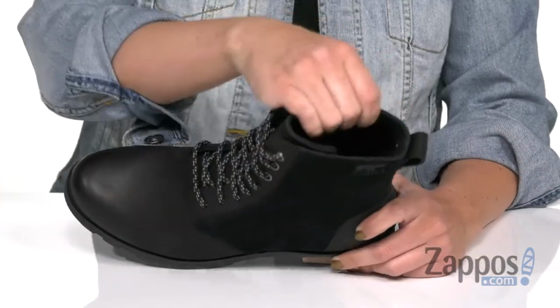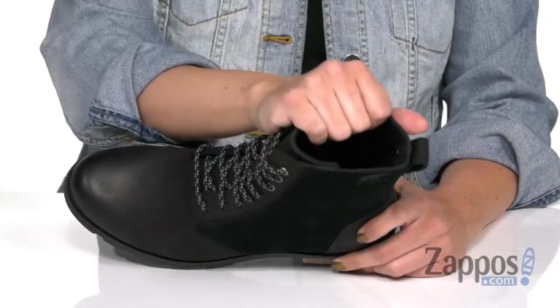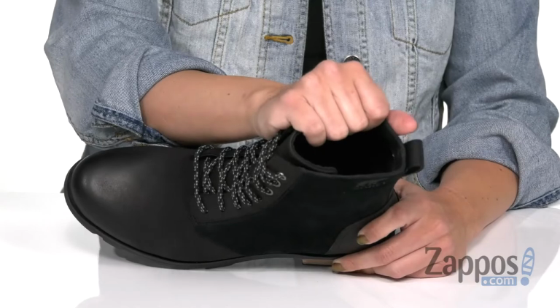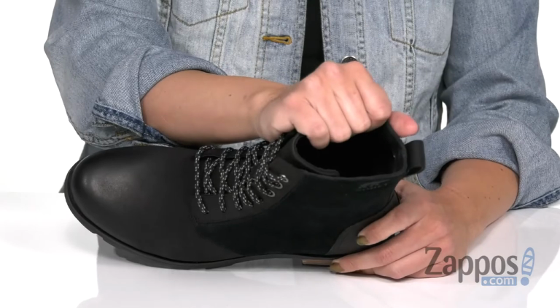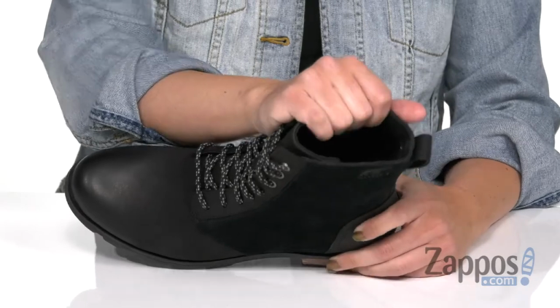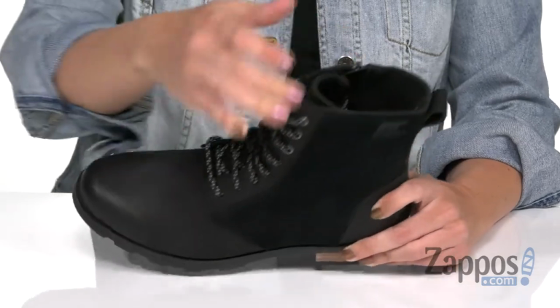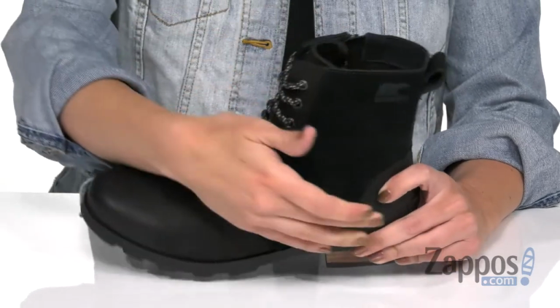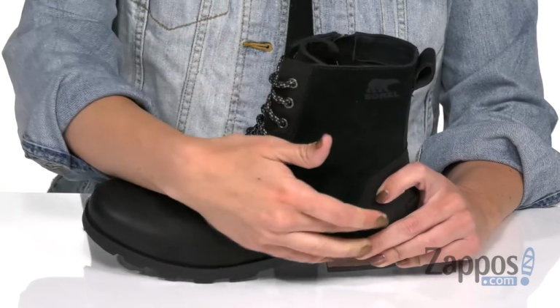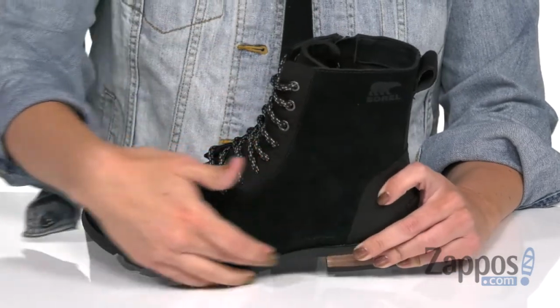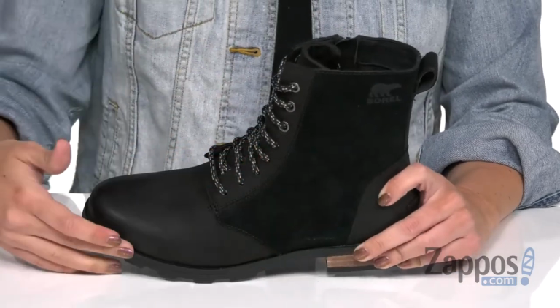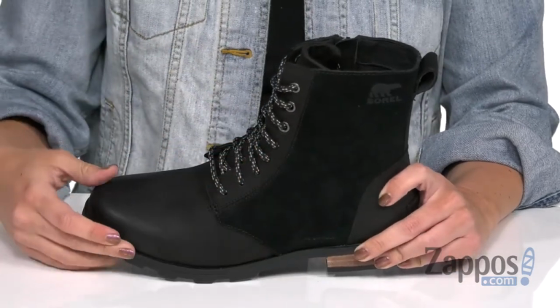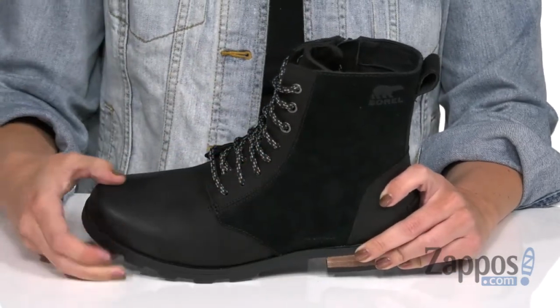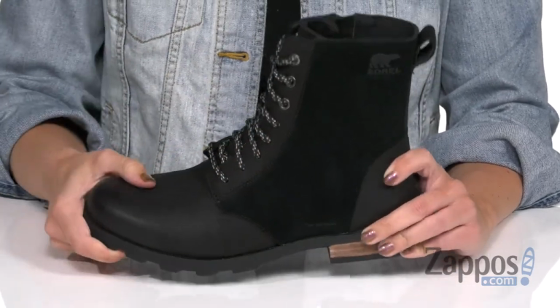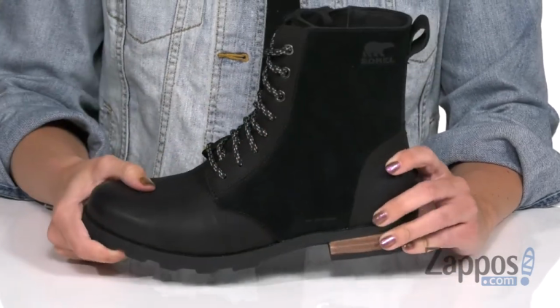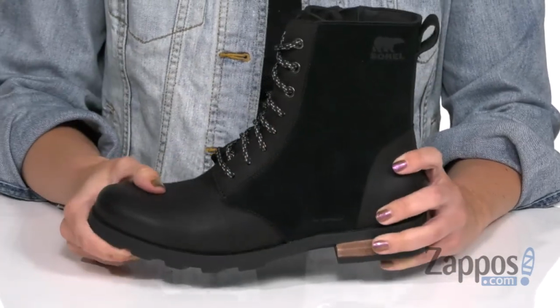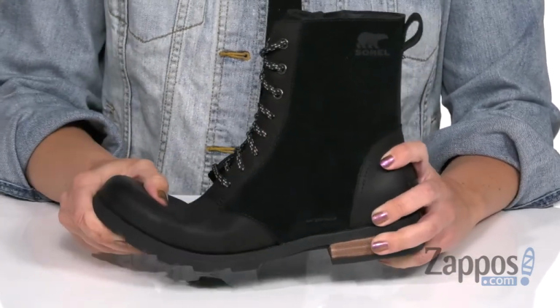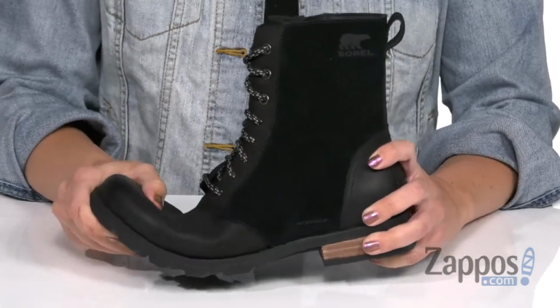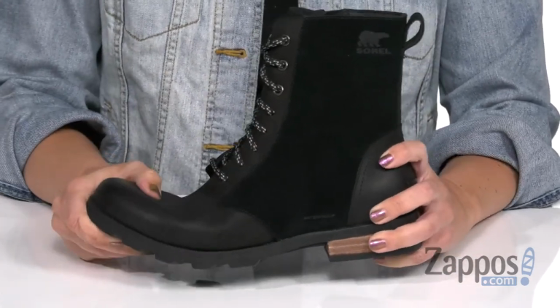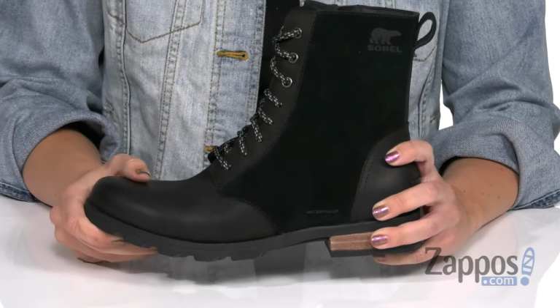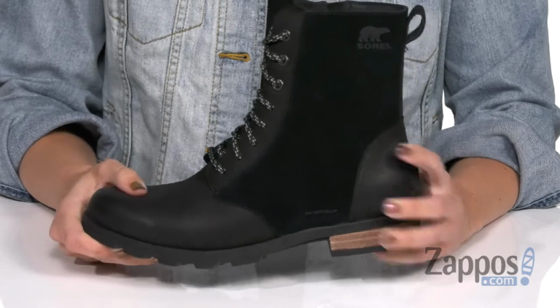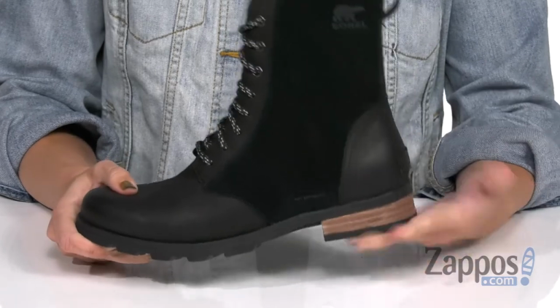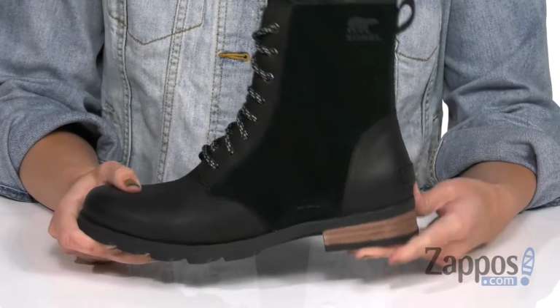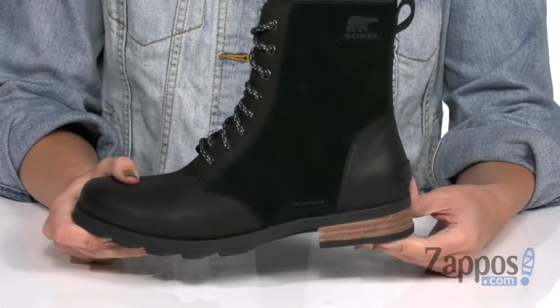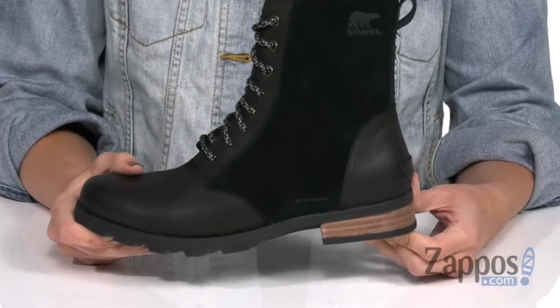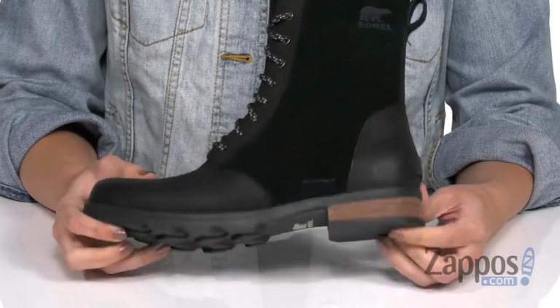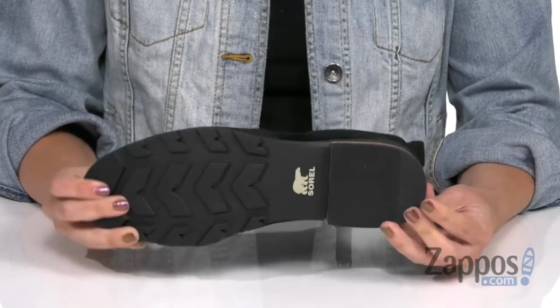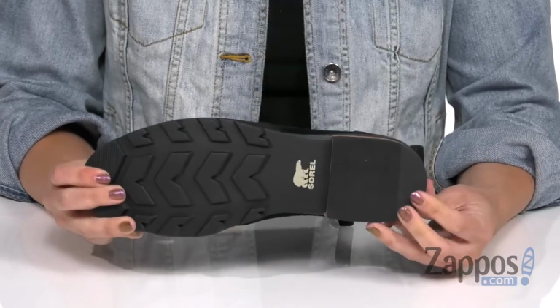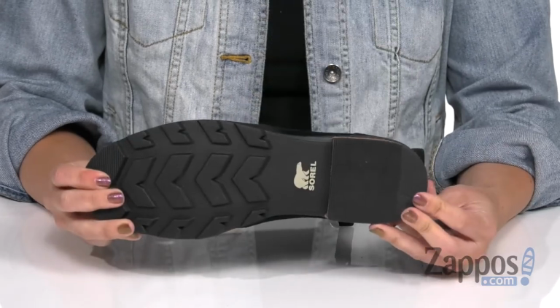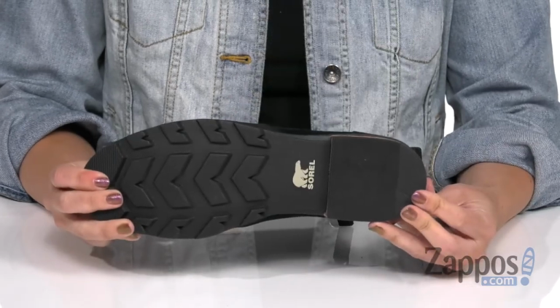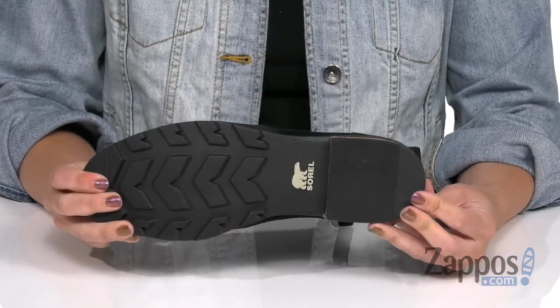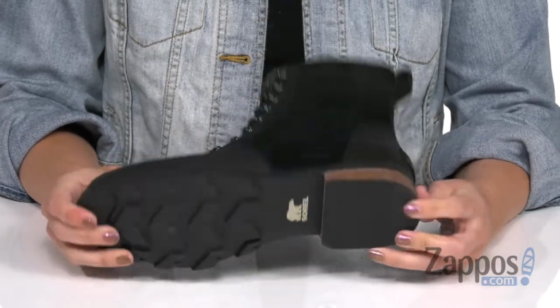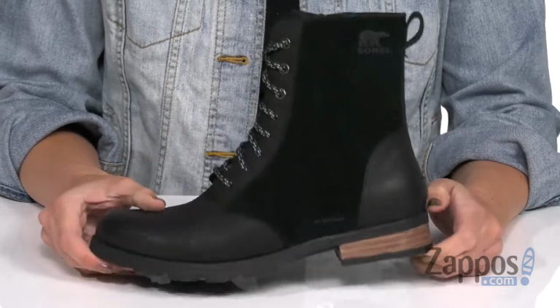Inside you've got a textile and synthetic lining. You've also got a memory EVA footbed that's super comfy with great flexibility, a little bit of a heel, and the bottom is a durable rubber outsole.